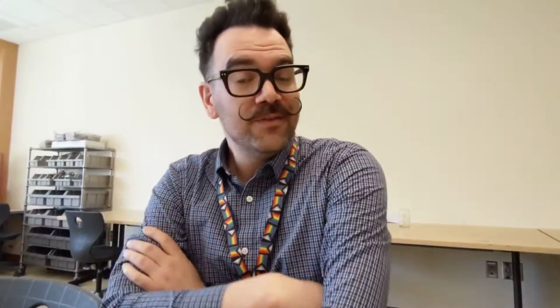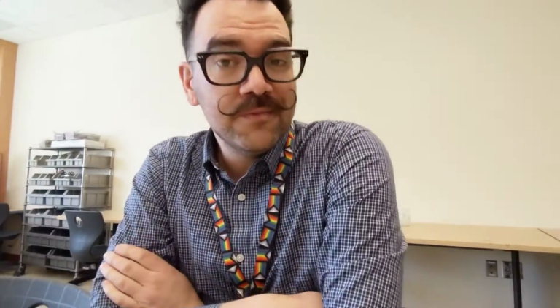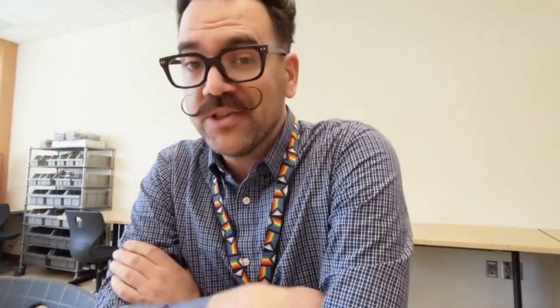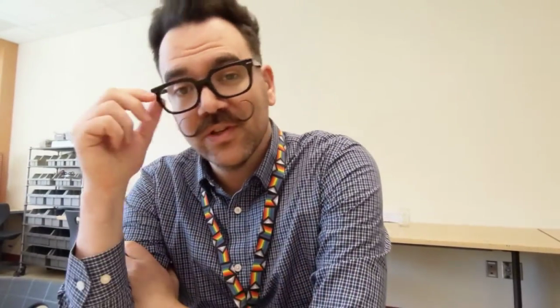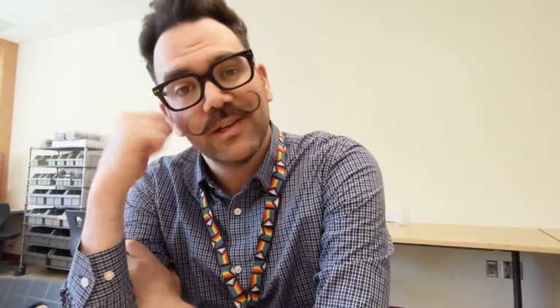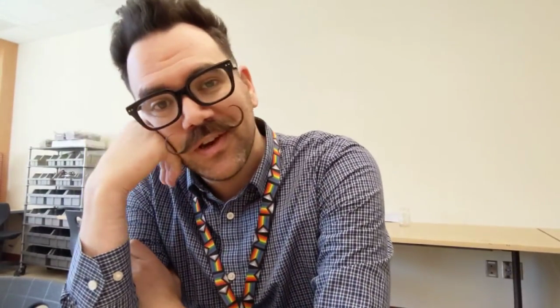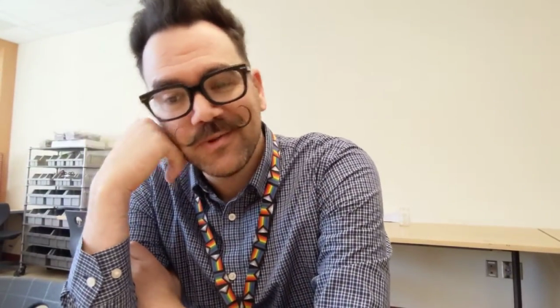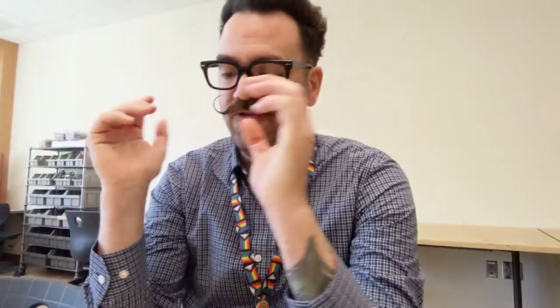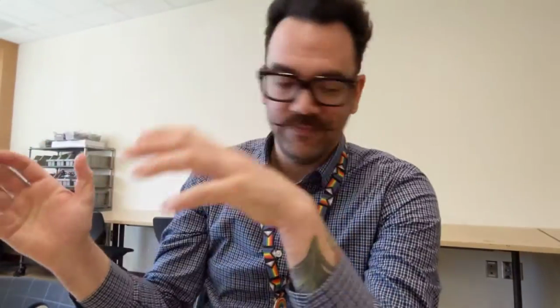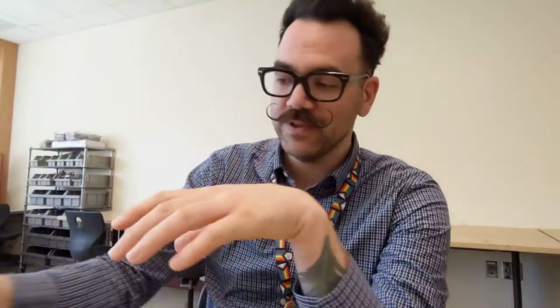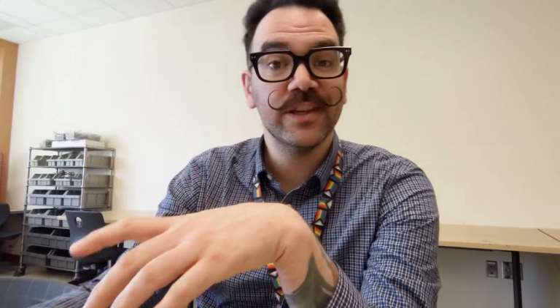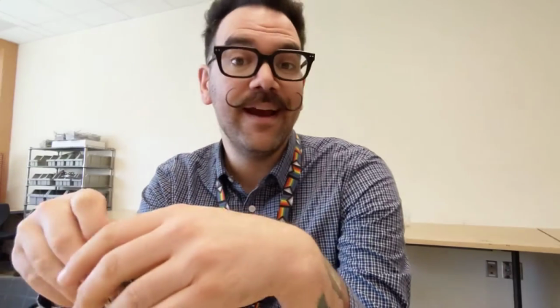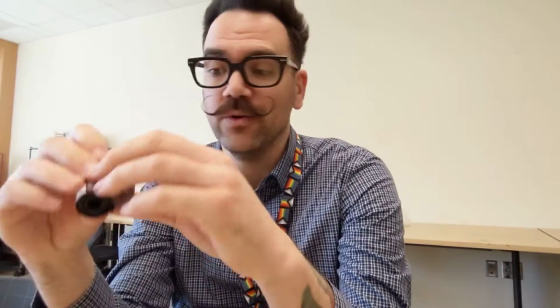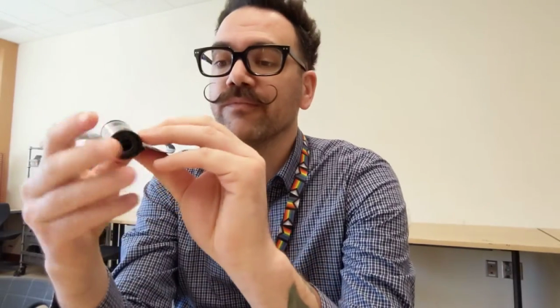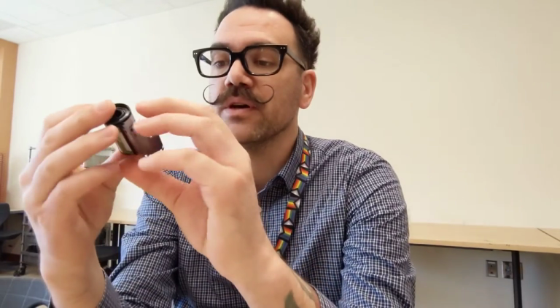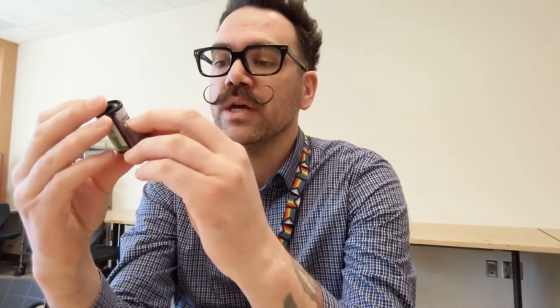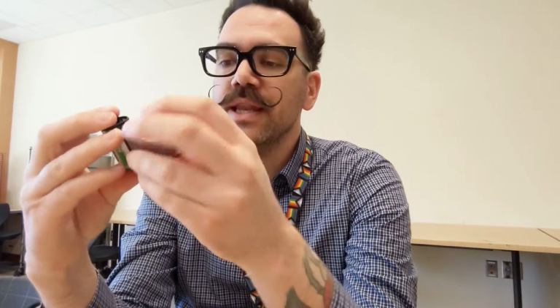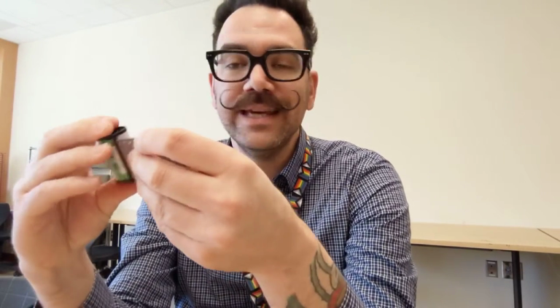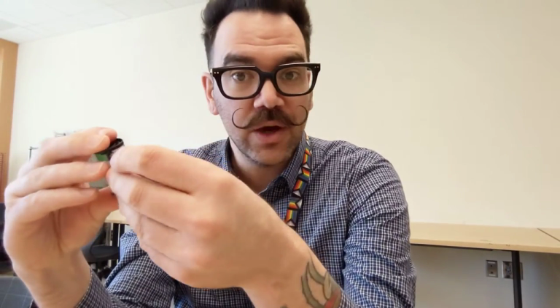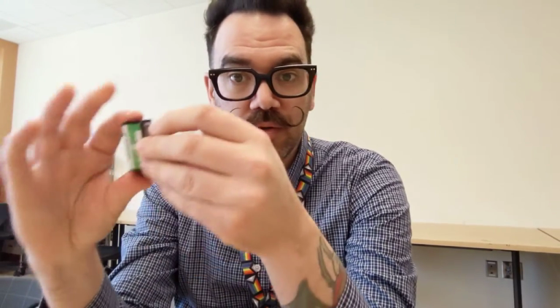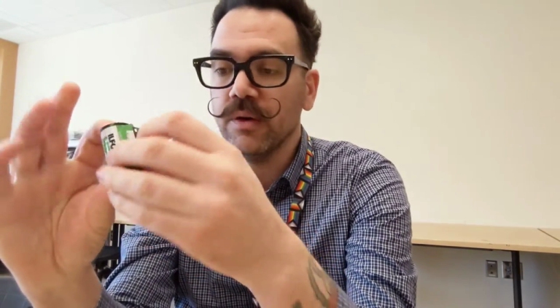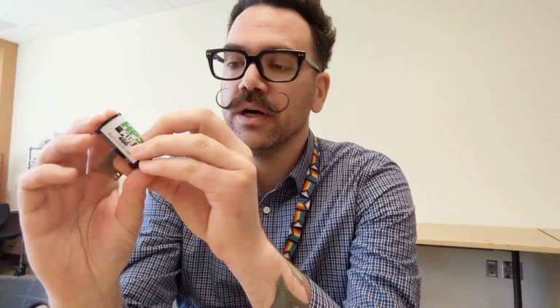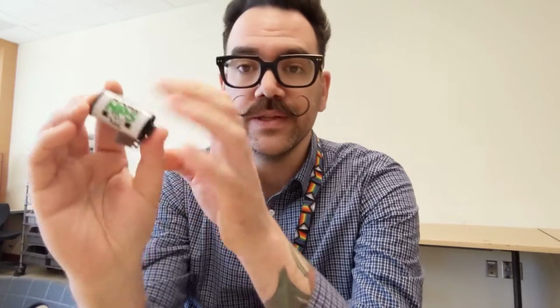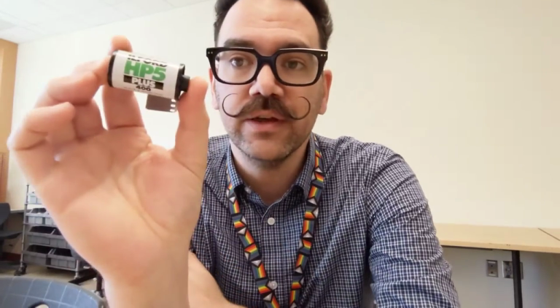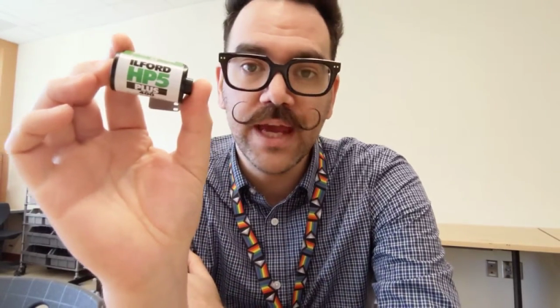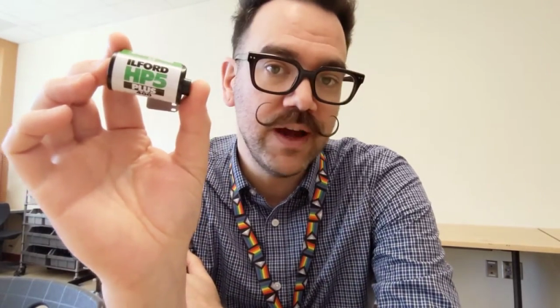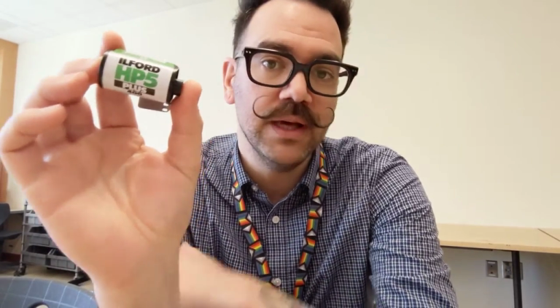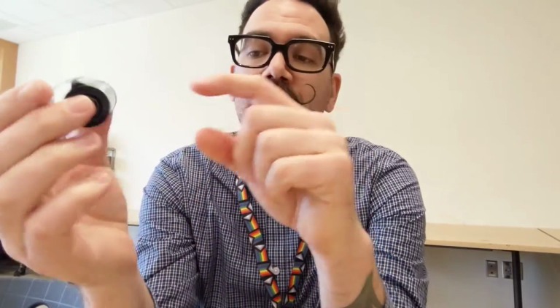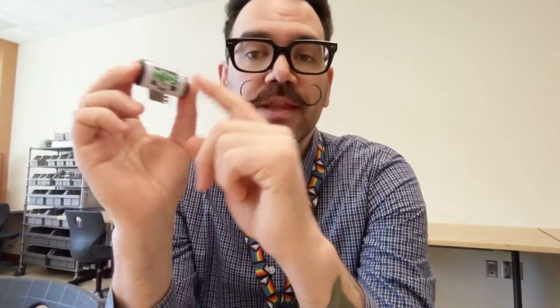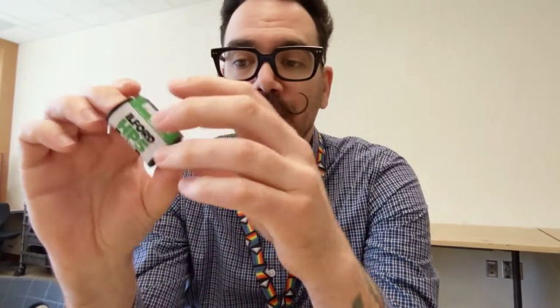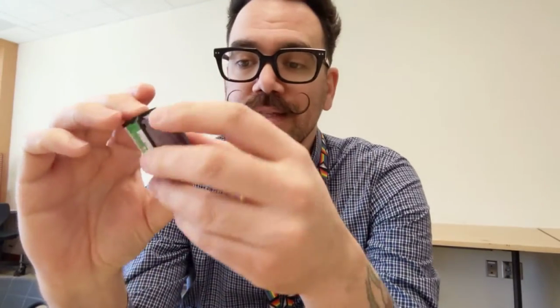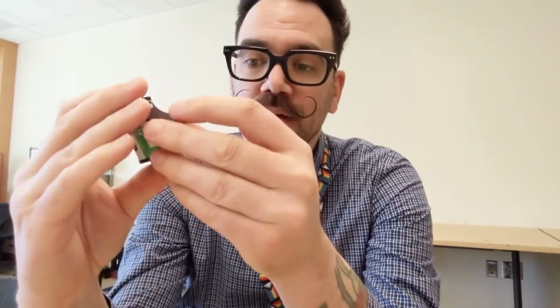Hello everybody and welcome to Mr. Stansfield's education videos. Today we're talking about film, and specifically DX coding. A DX code on a roll of film, like this — this is Ilford HP5+ — and this film has a DX code.